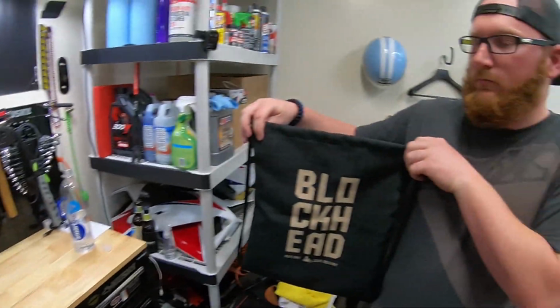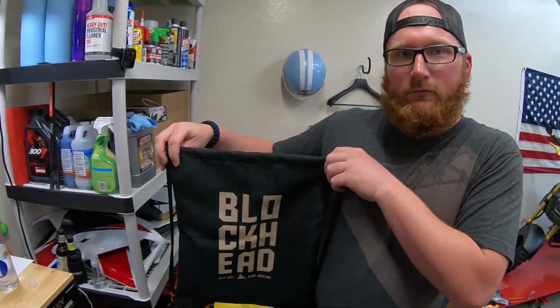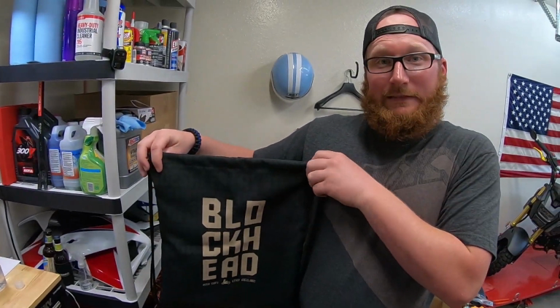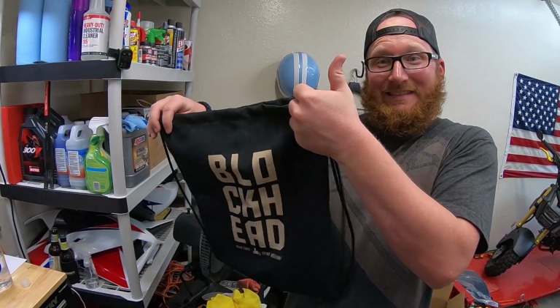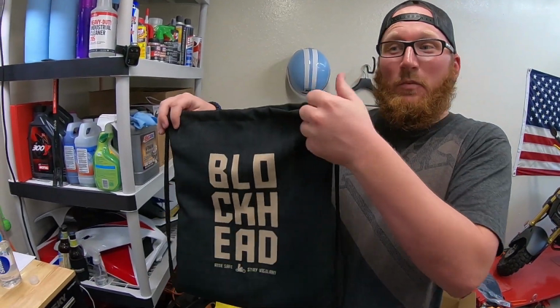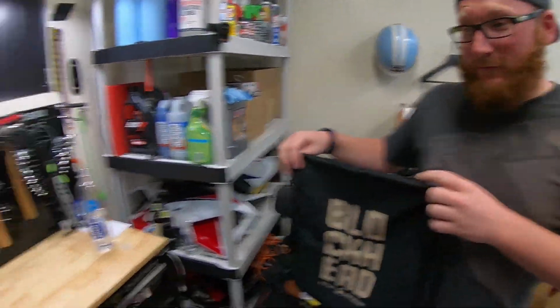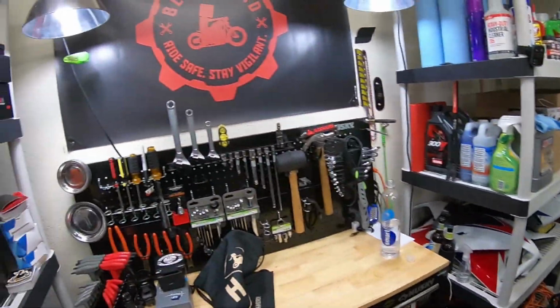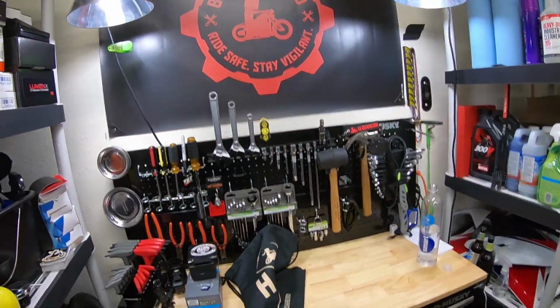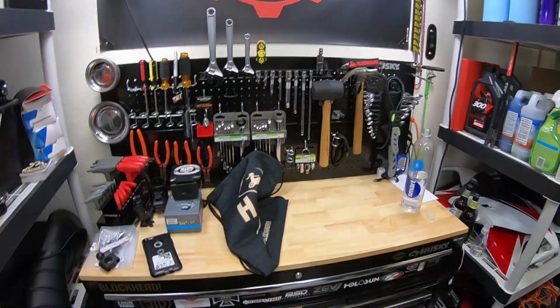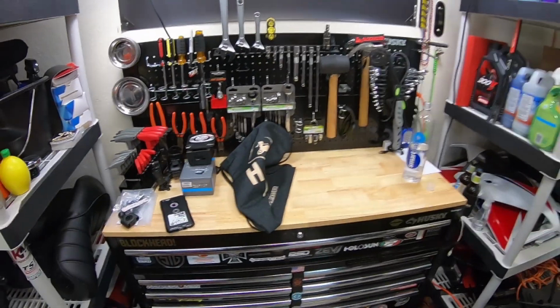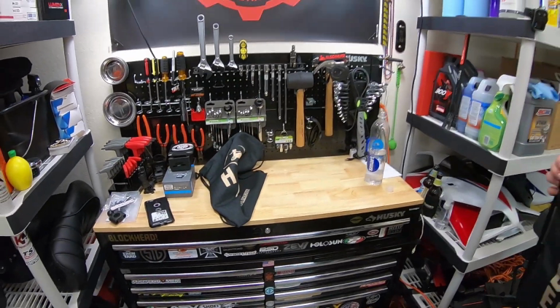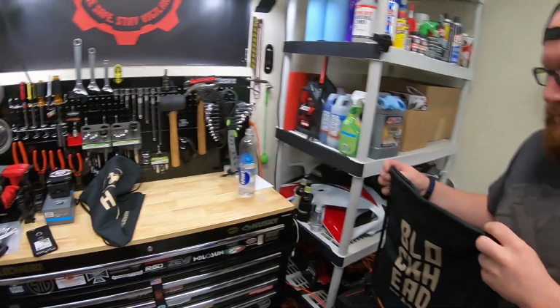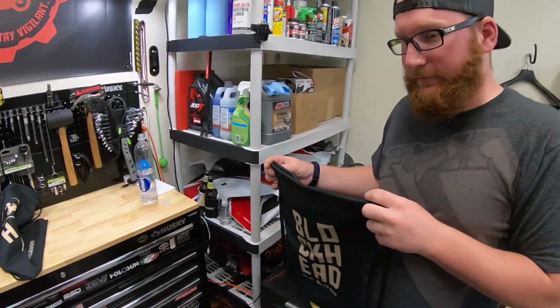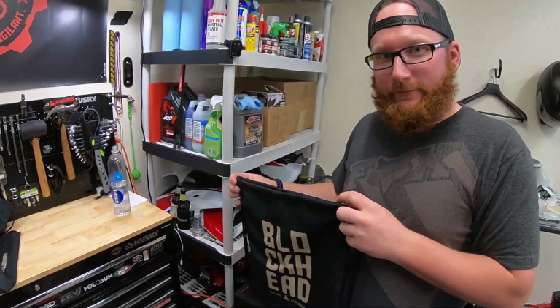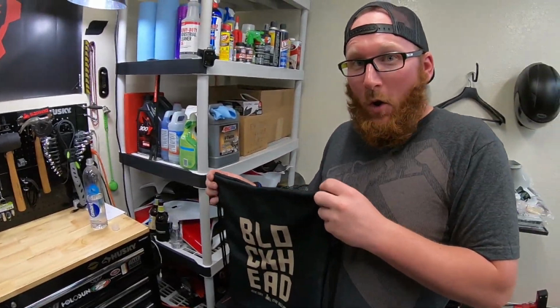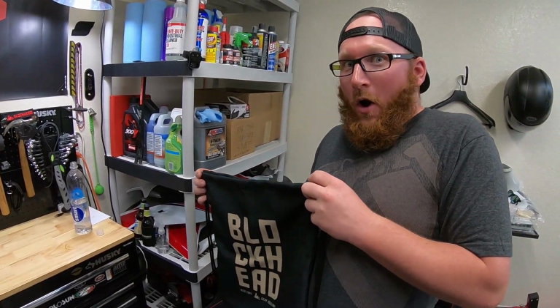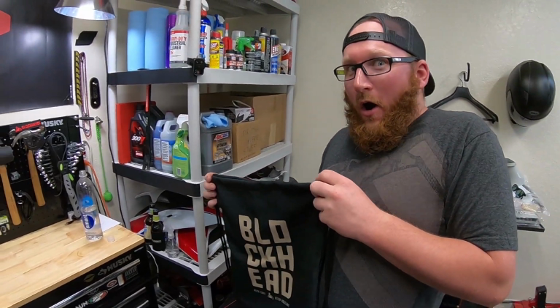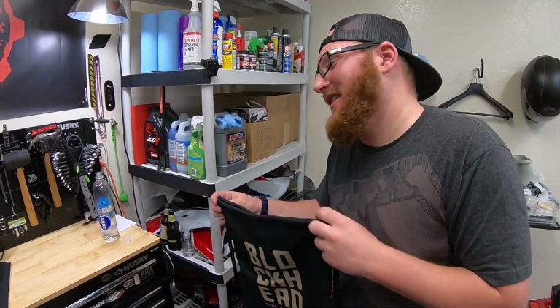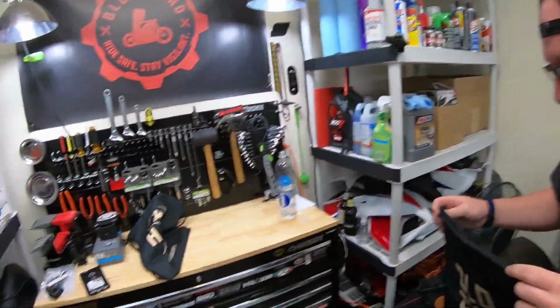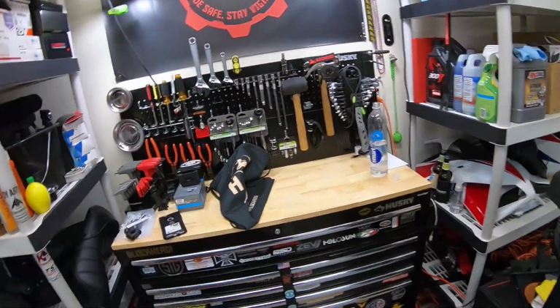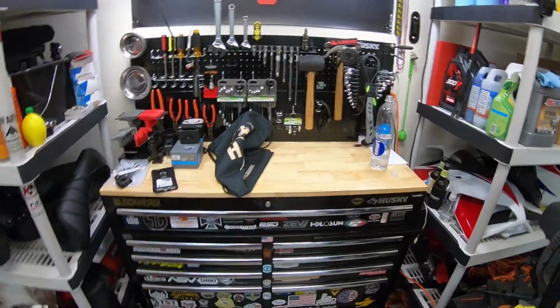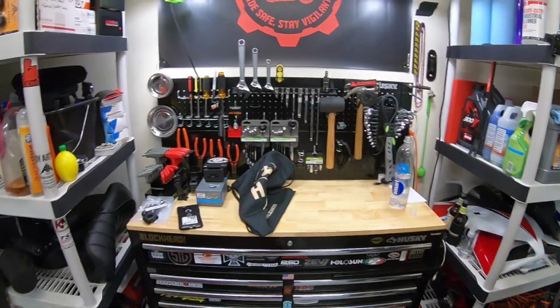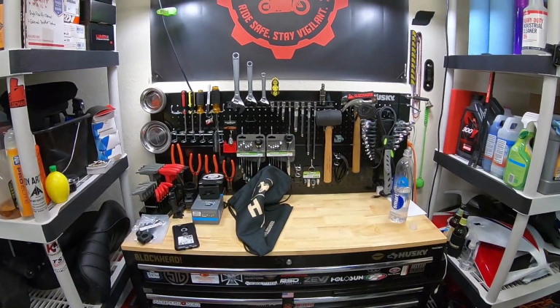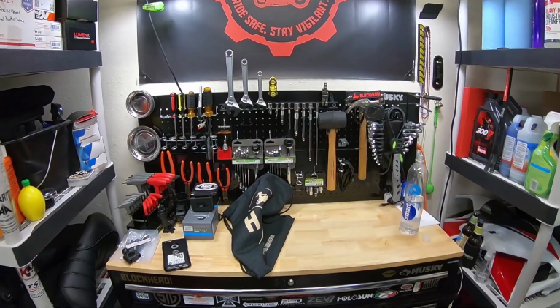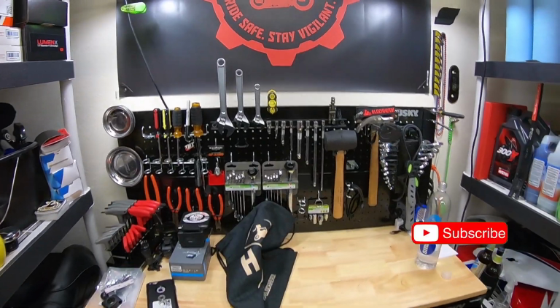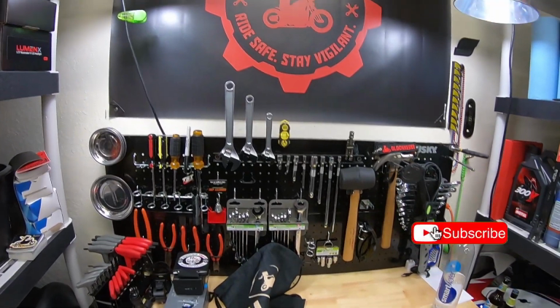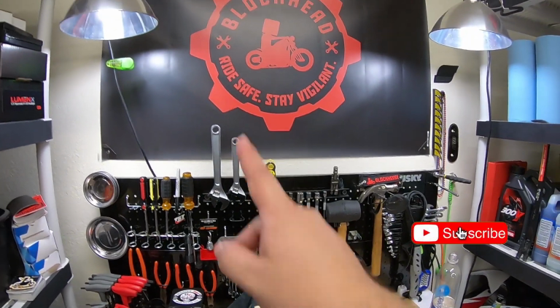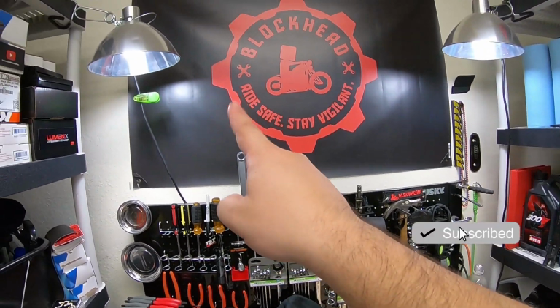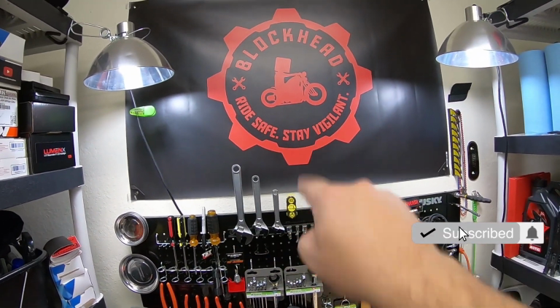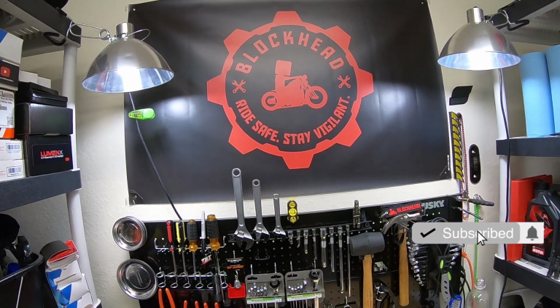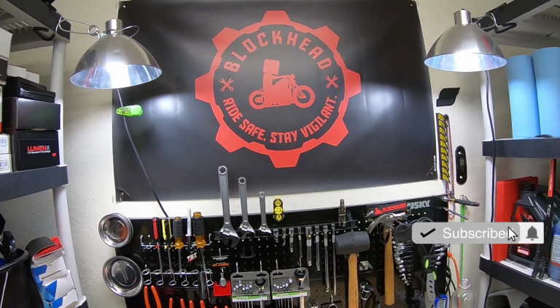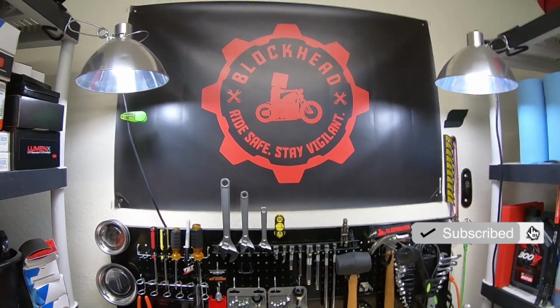Thanks, Reese, for modeling with me — appreciate it. As always, I'll have to hook you up with a bag for all your hard work today. All right, until next time, you guys ride safe out there, stay vigilant, and I'll catch you later. Deuces.